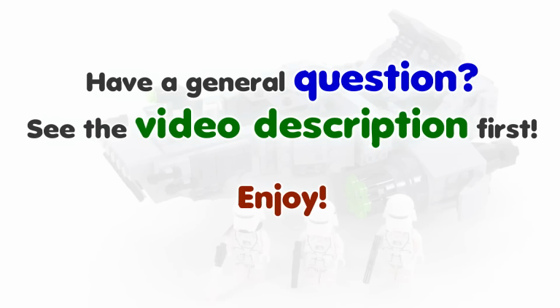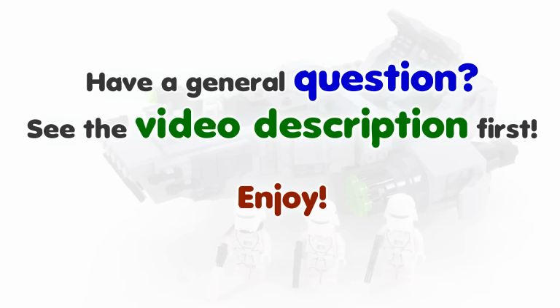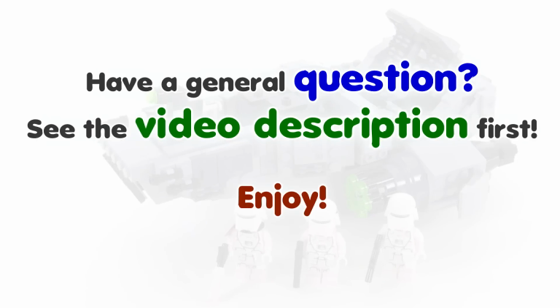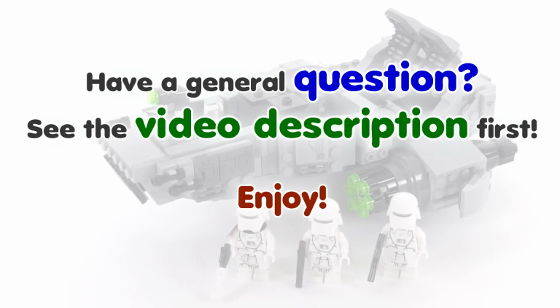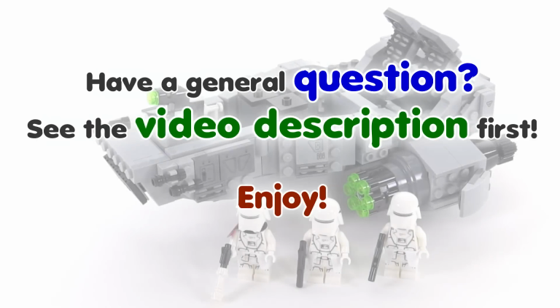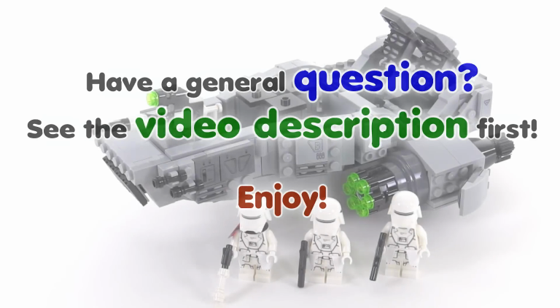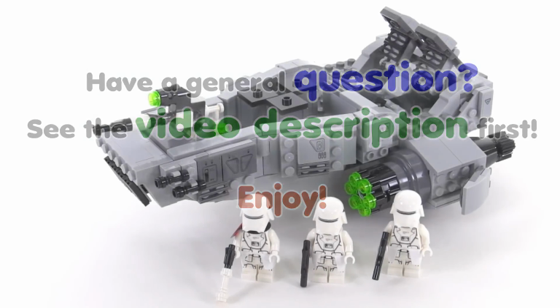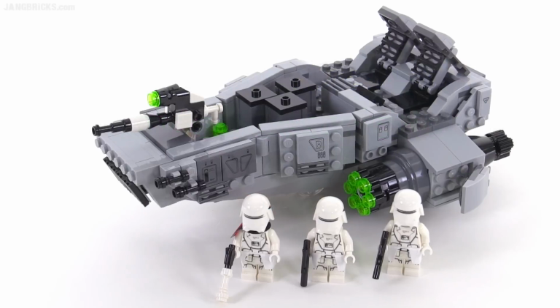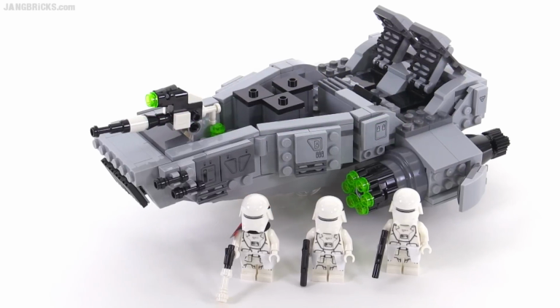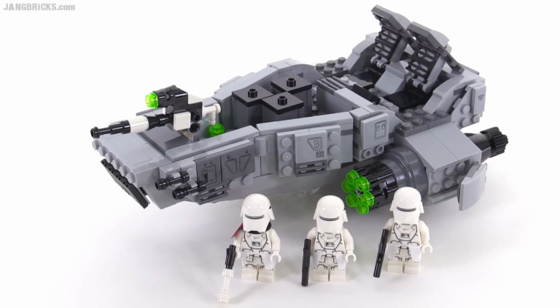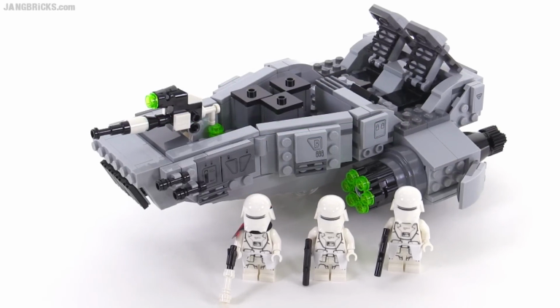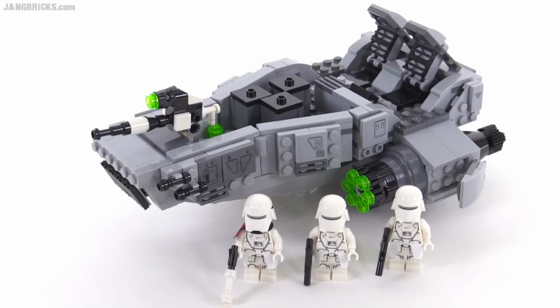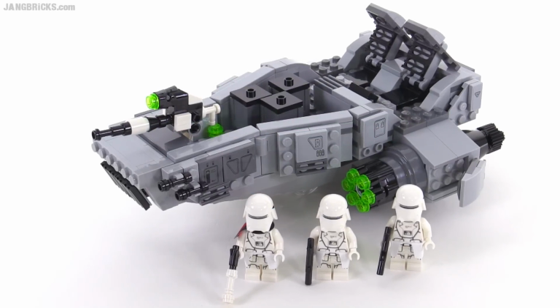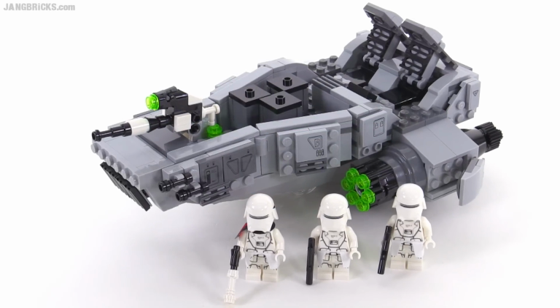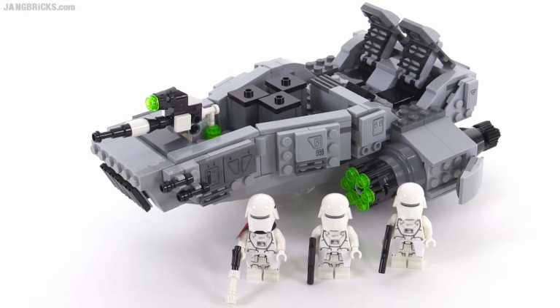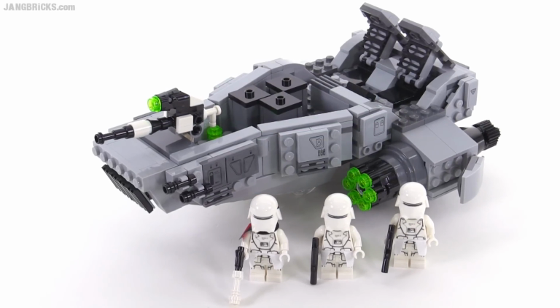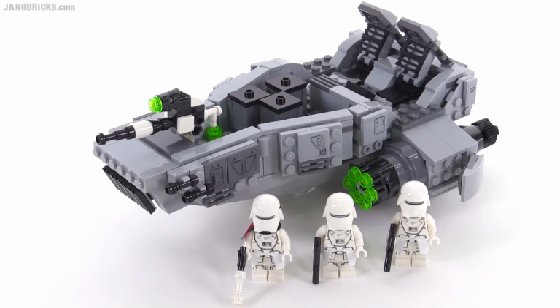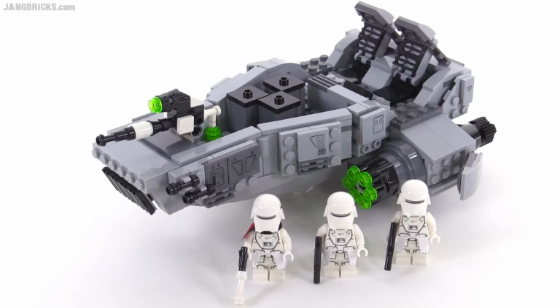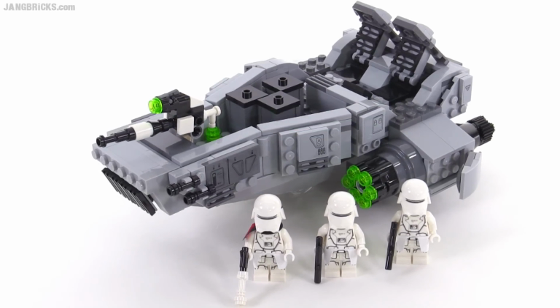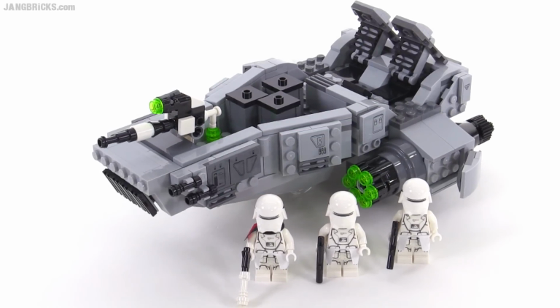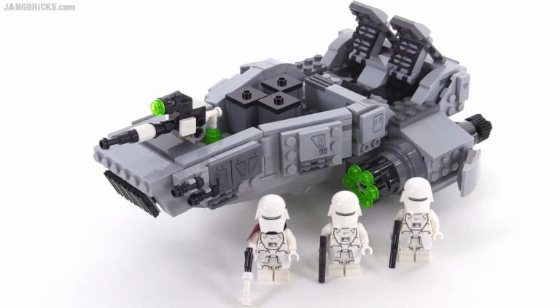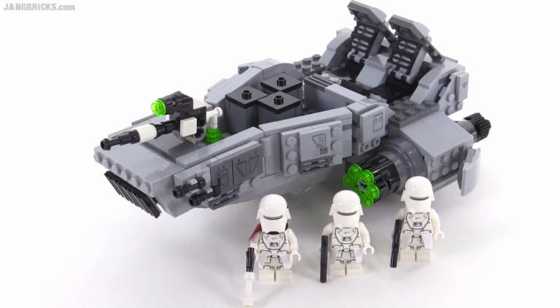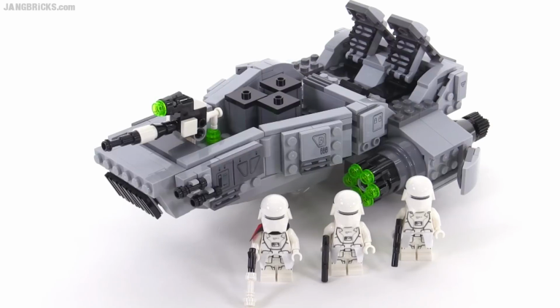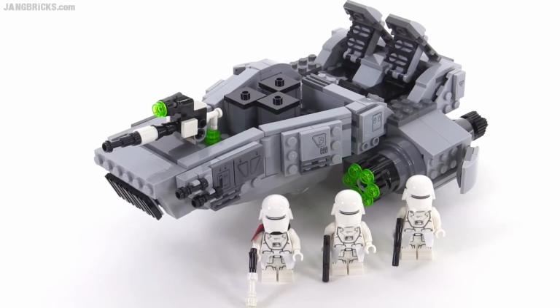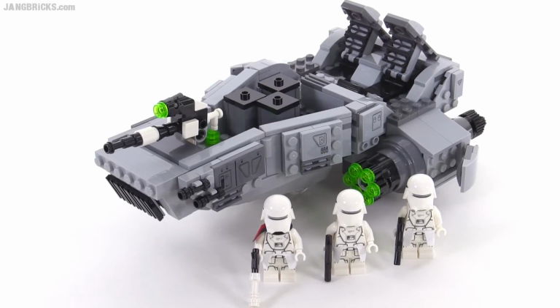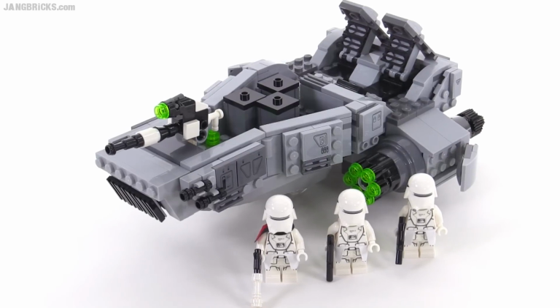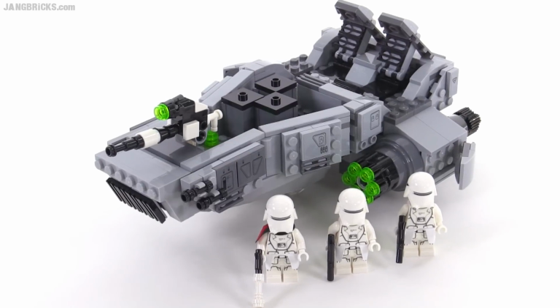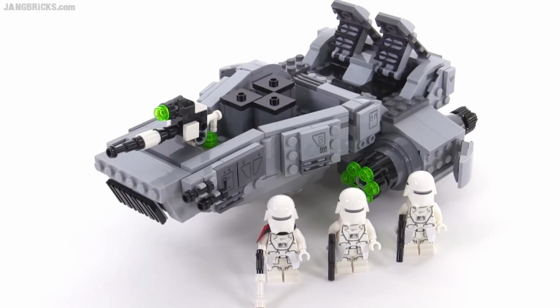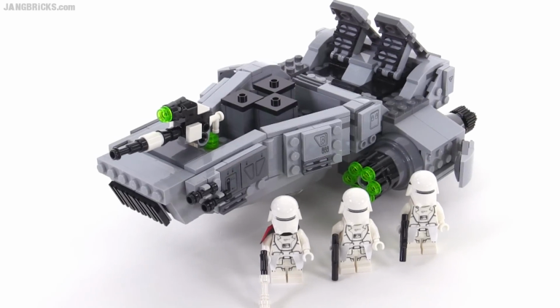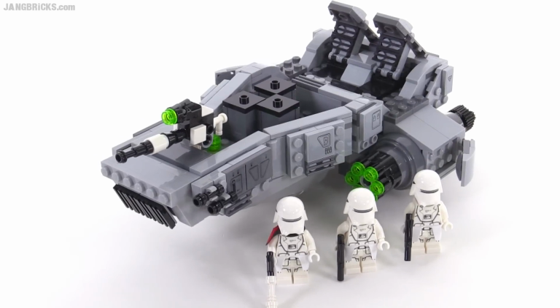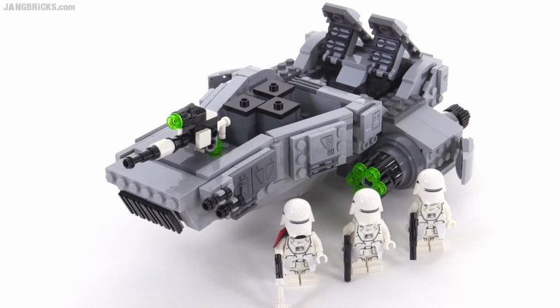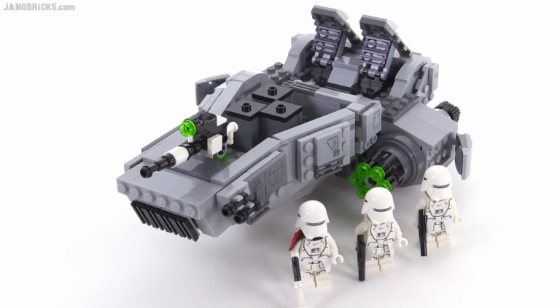Hello, it's Jang here with a look at the First Order Snowspeeder, a LEGO Star Wars The Force Awakens set that comes with 444 pieces, believe it or not. It comes with the three minifigures shown right there.